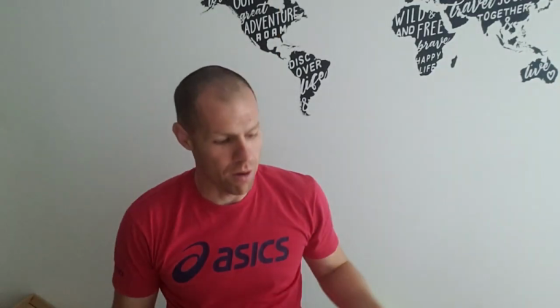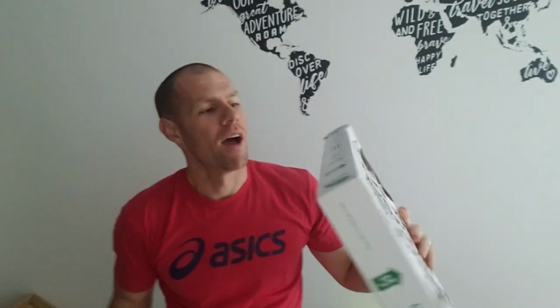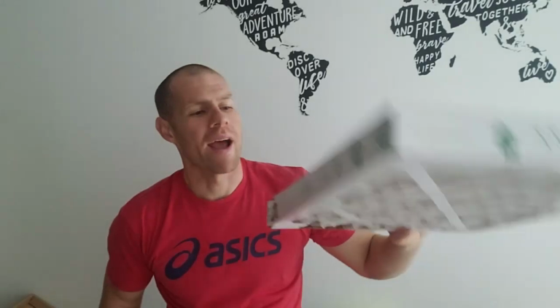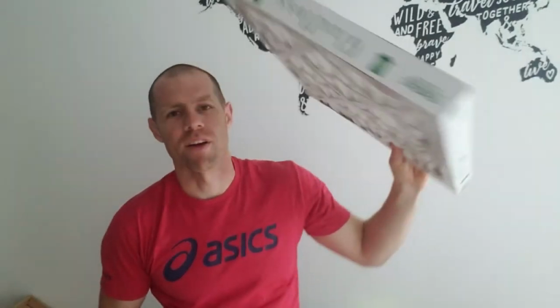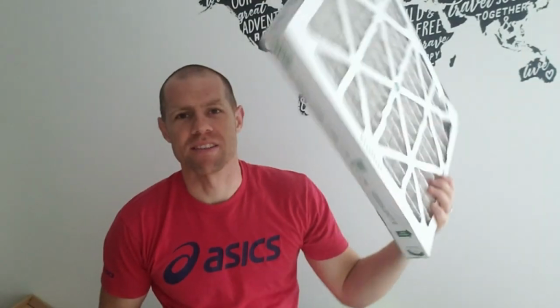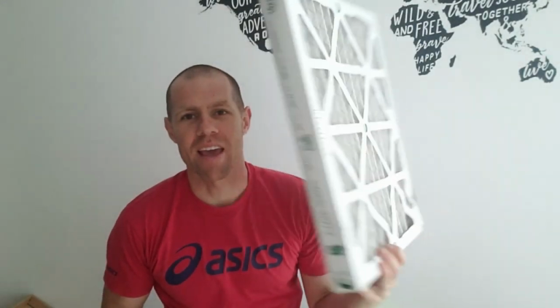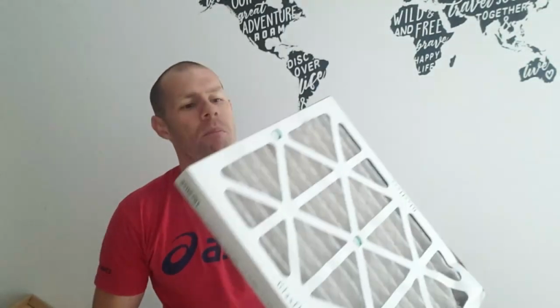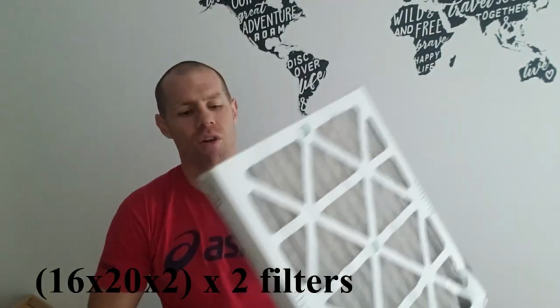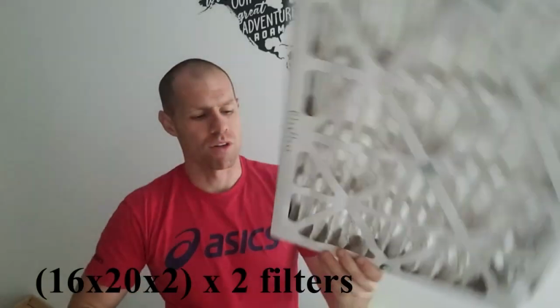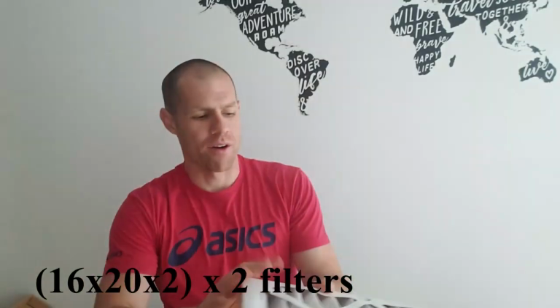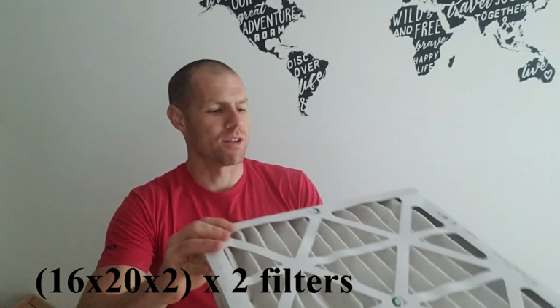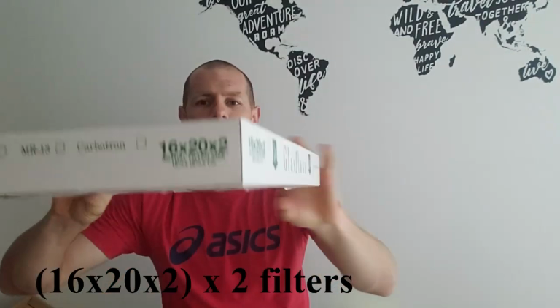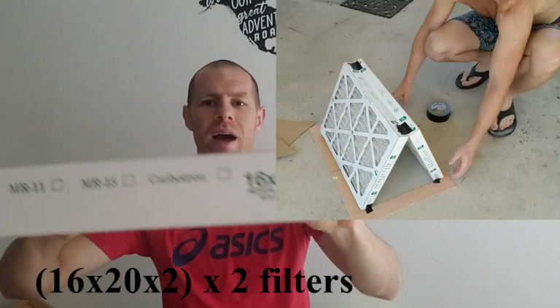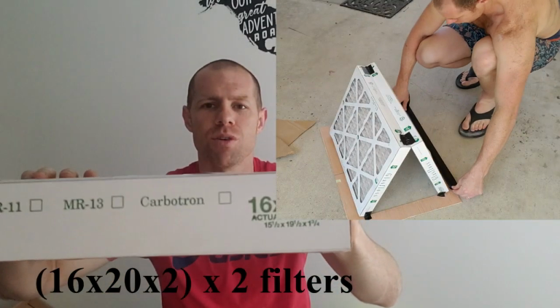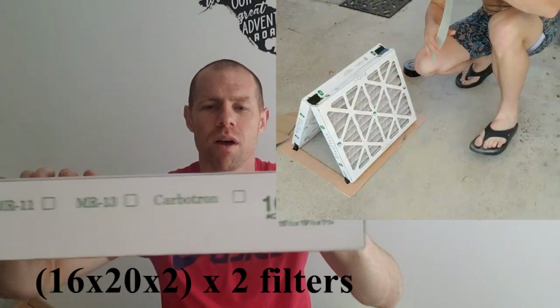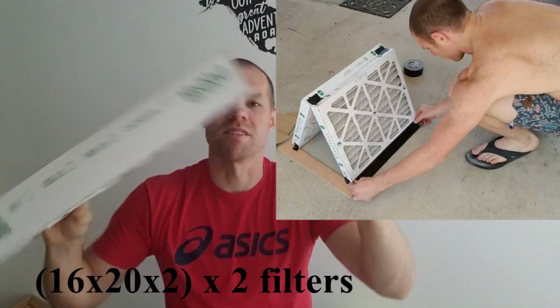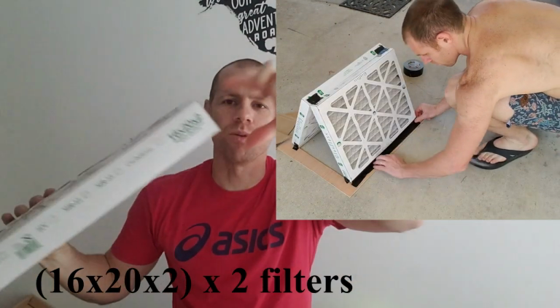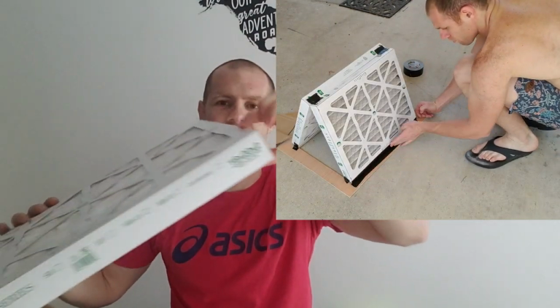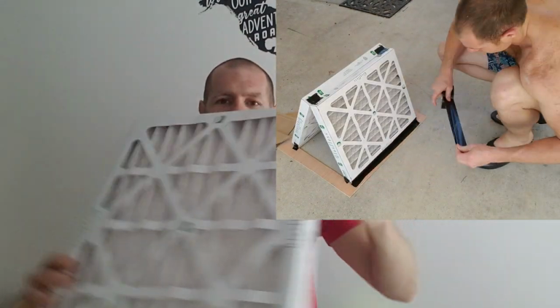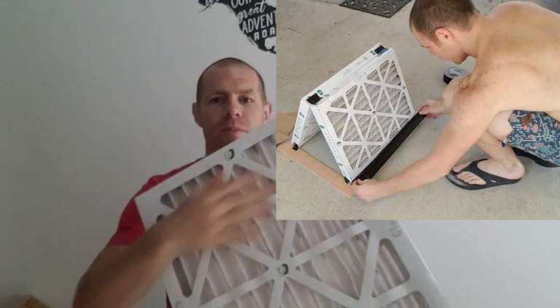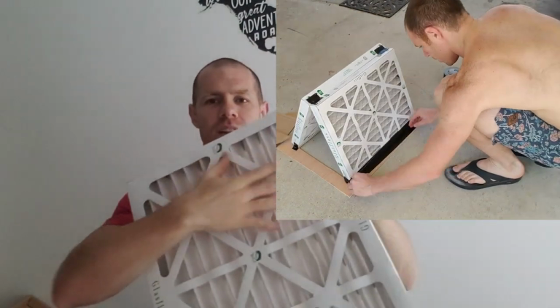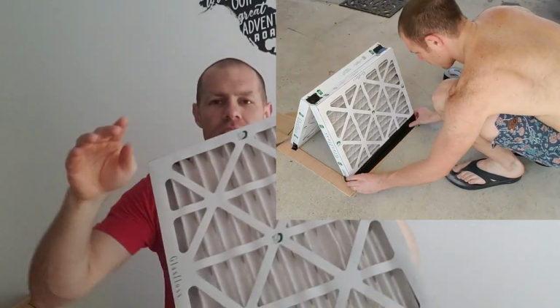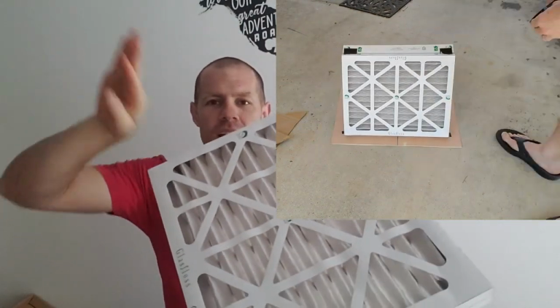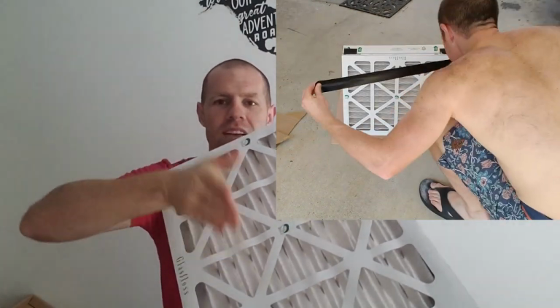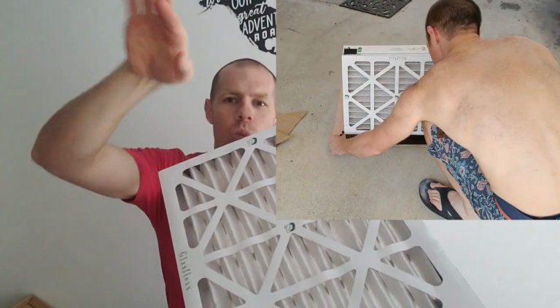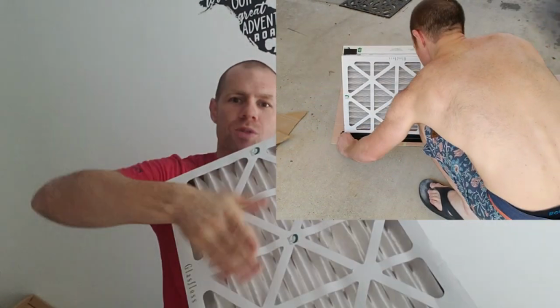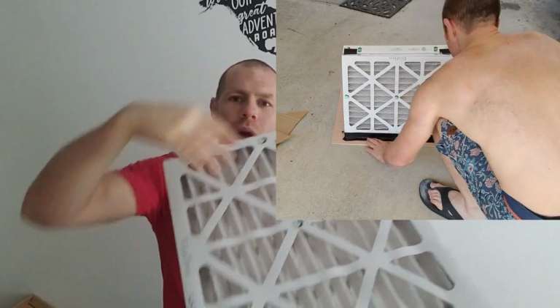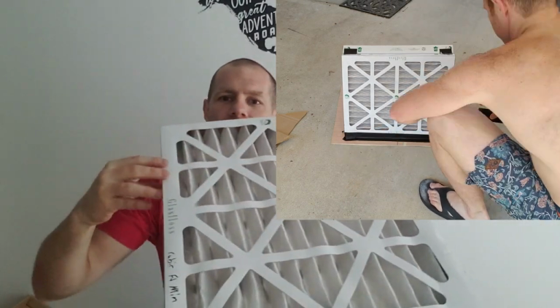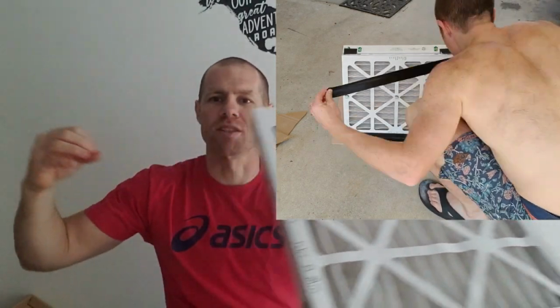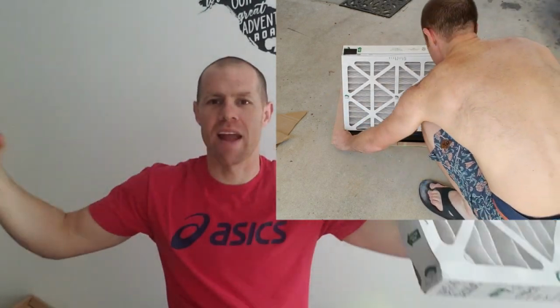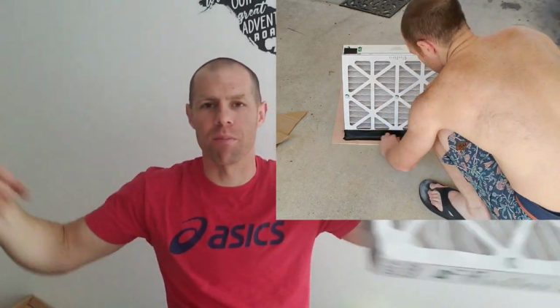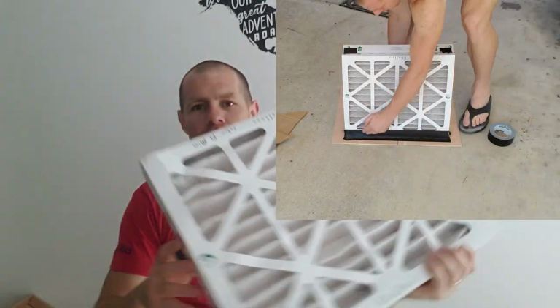So what I have here is a much larger air filter. It's two inches thick, so the amount of material in here is much more wavy, and if you were to expand it out it'd be much larger.